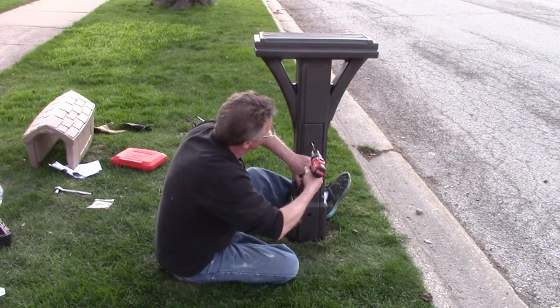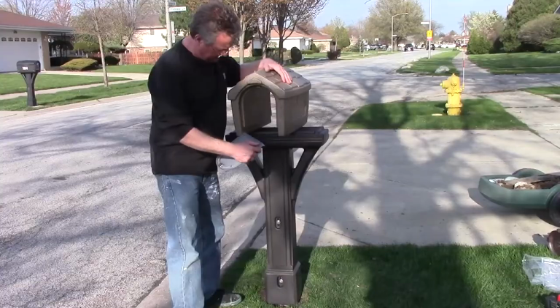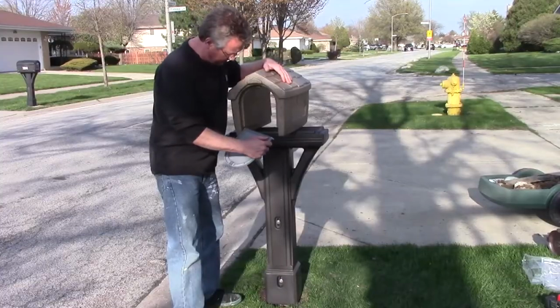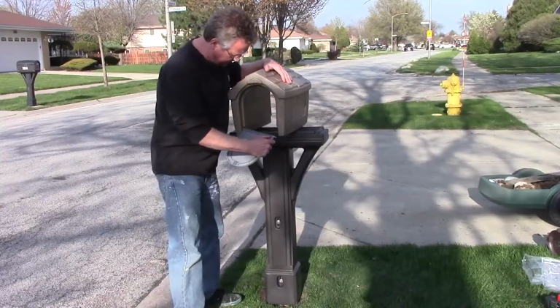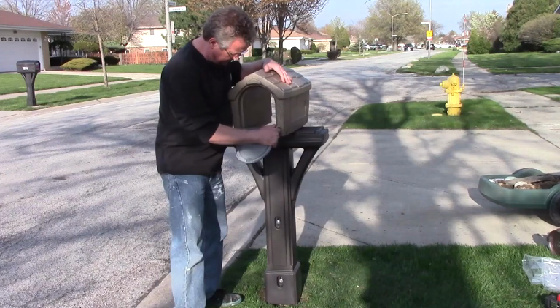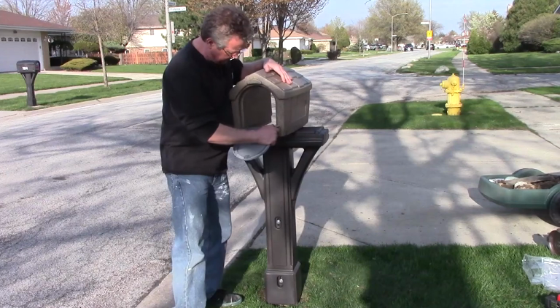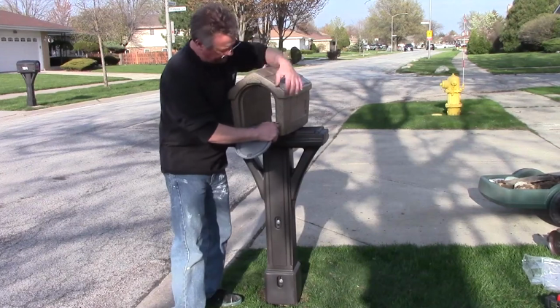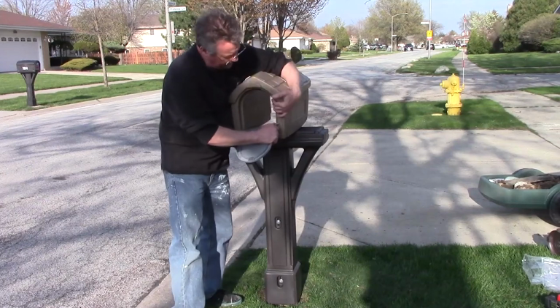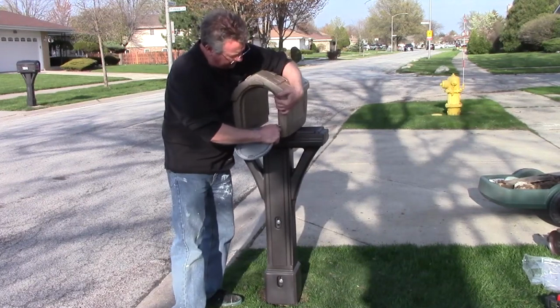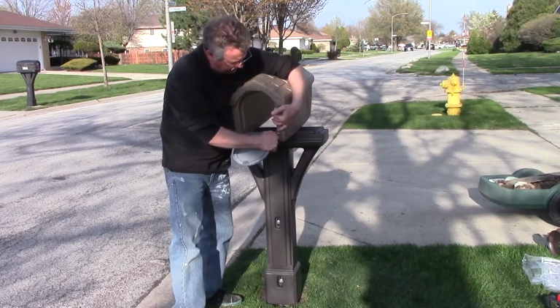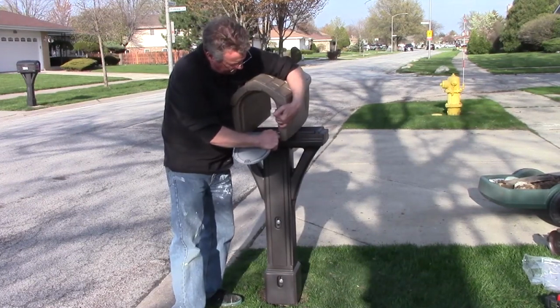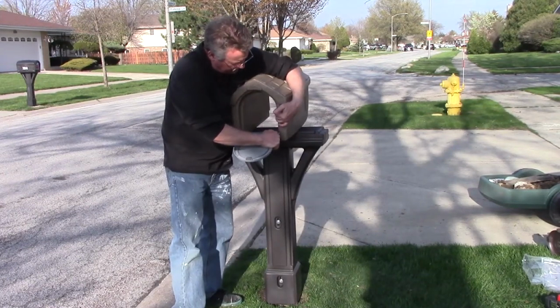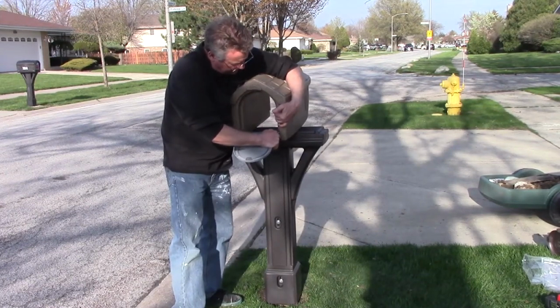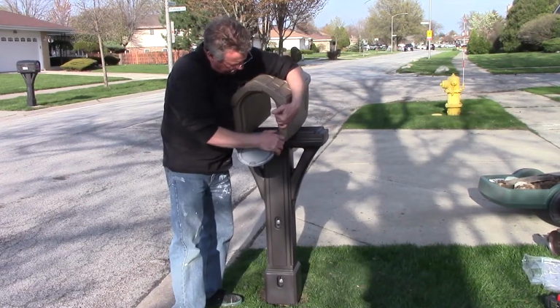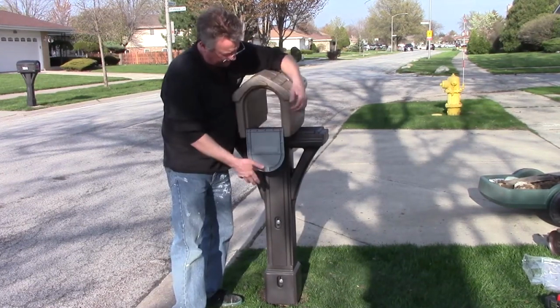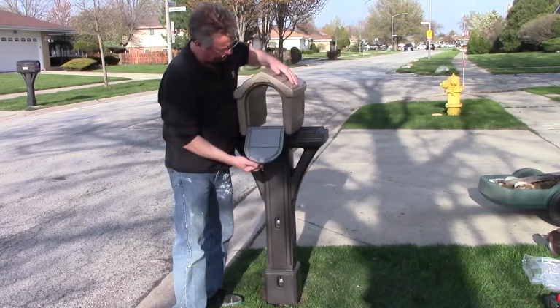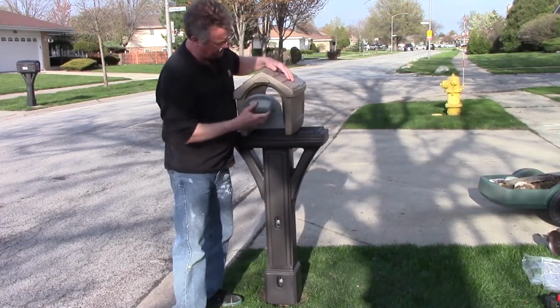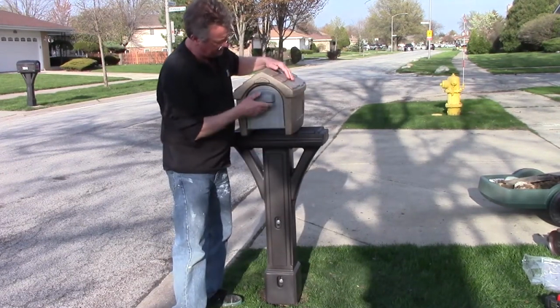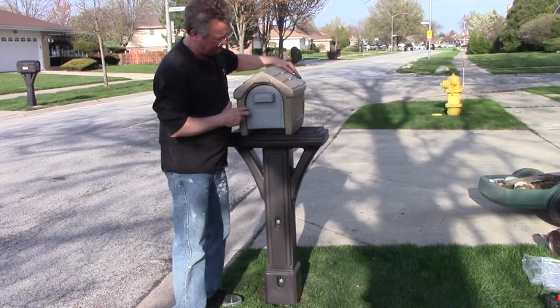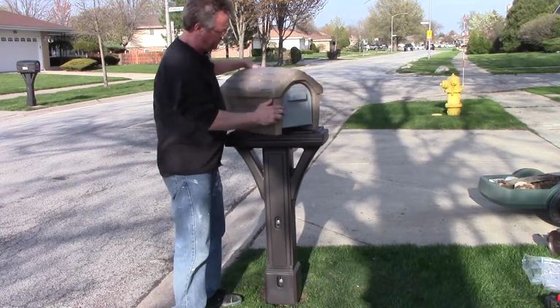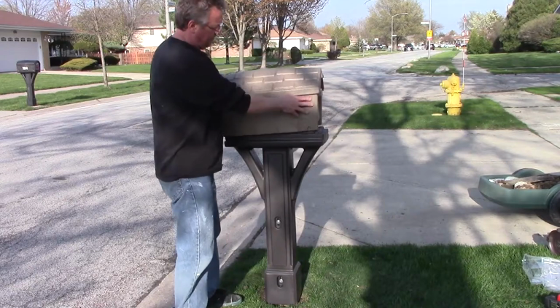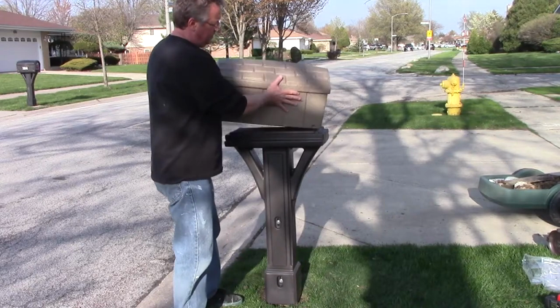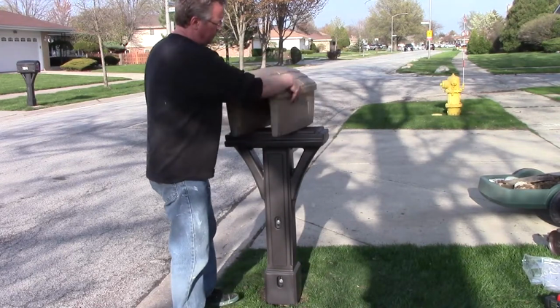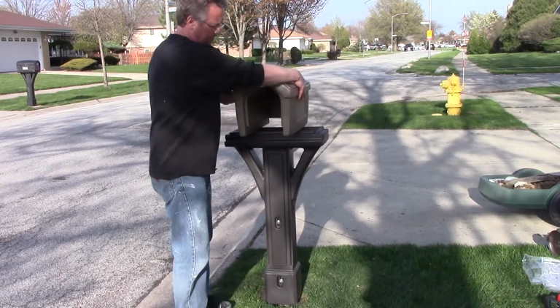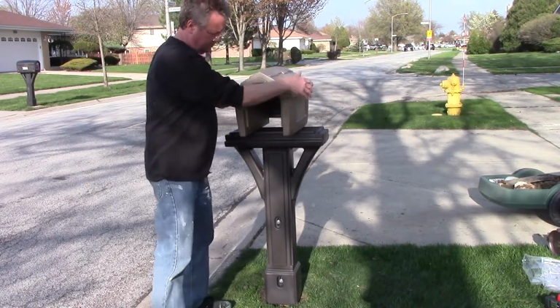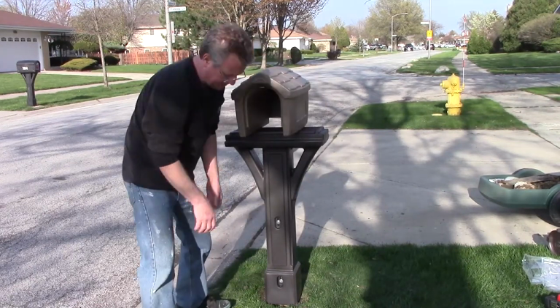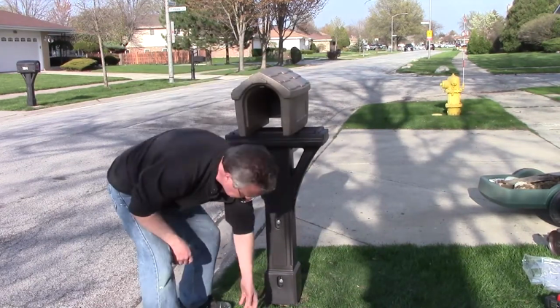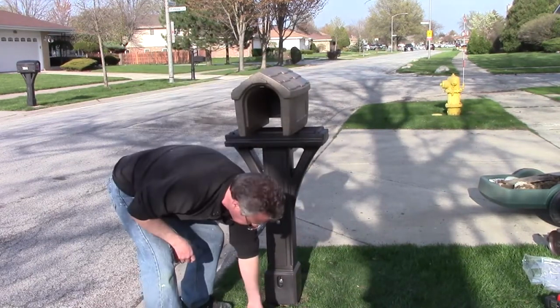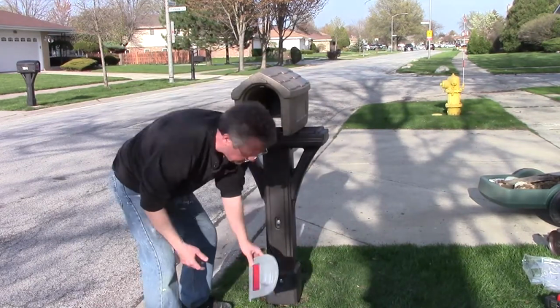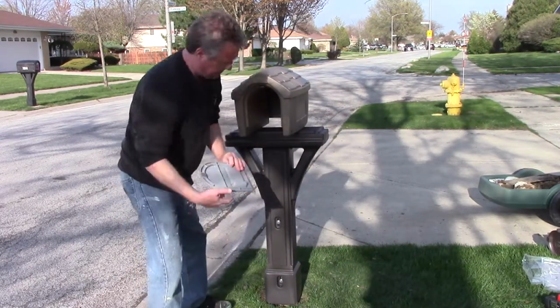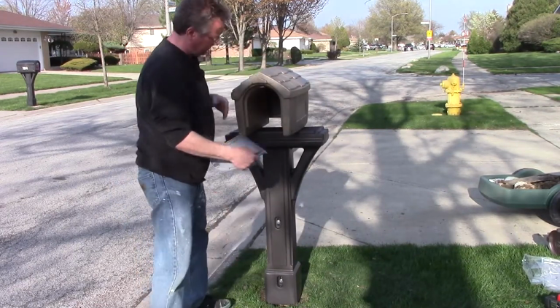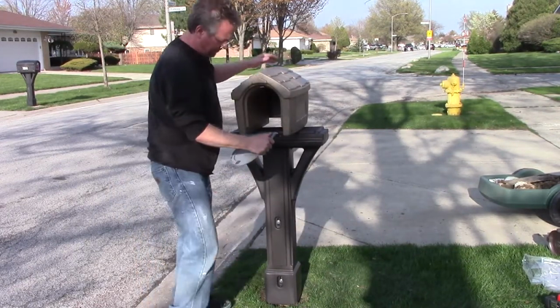The doors have two tabs that you snap into holes on the front and the back of the box. The box is held onto the main body with four 2-inch screws.